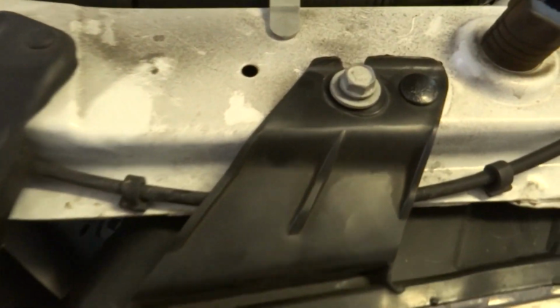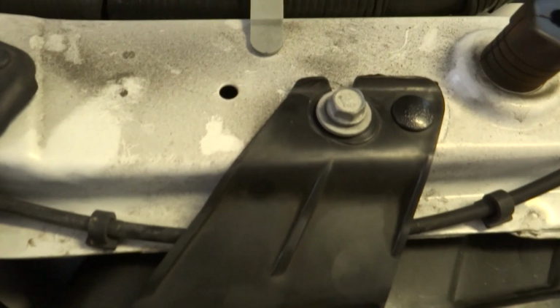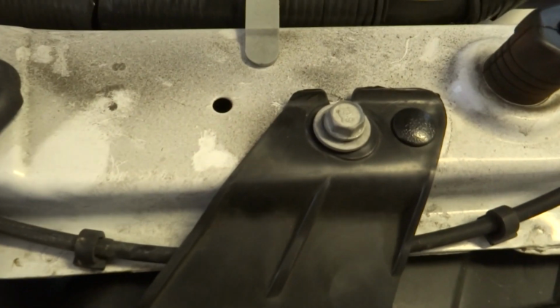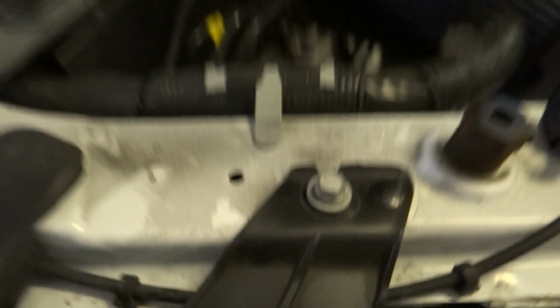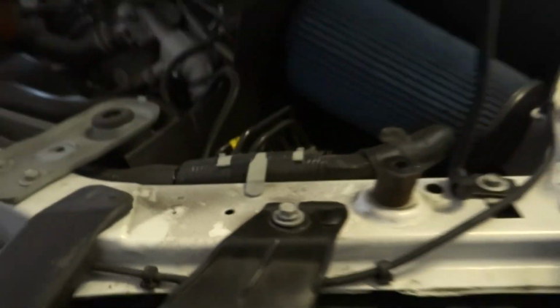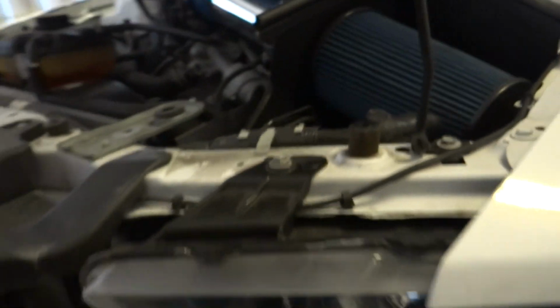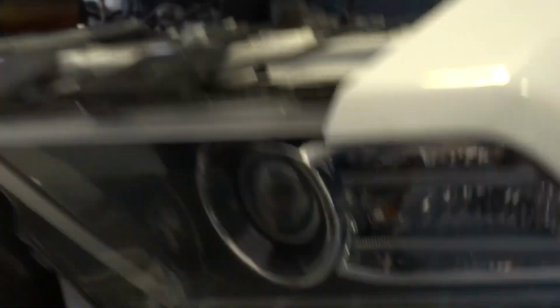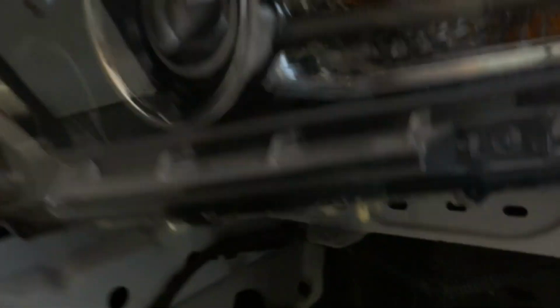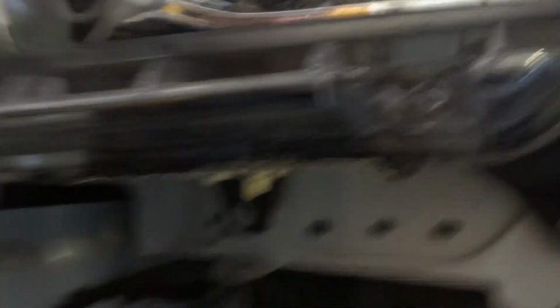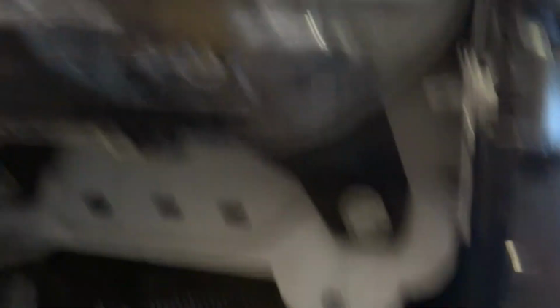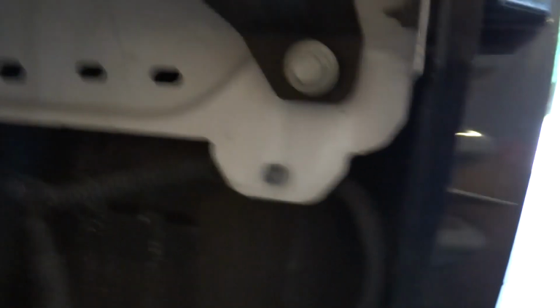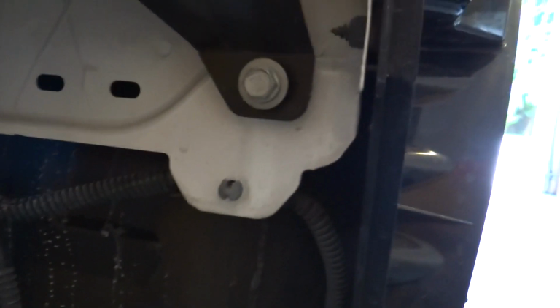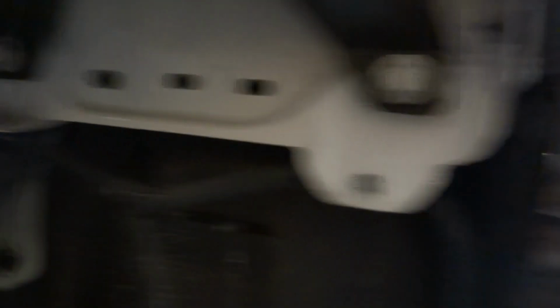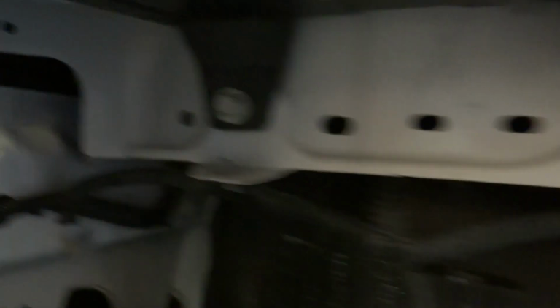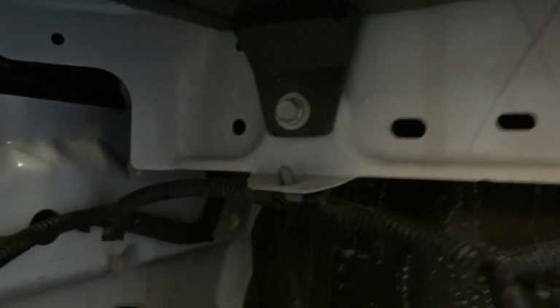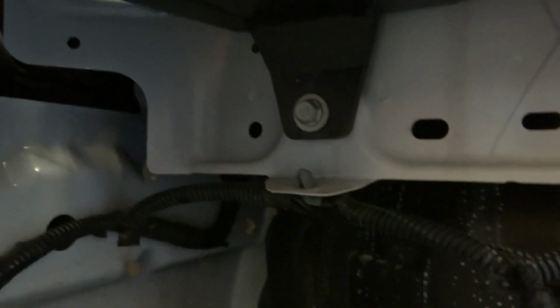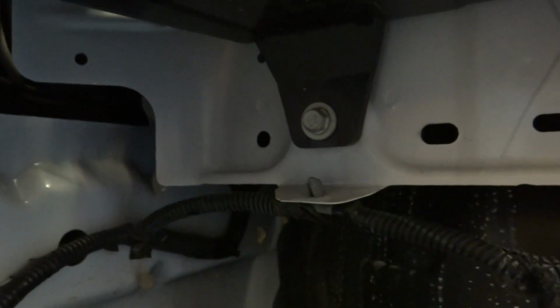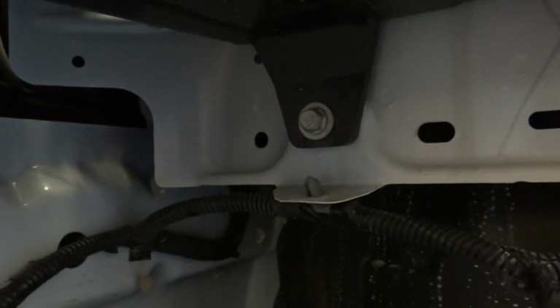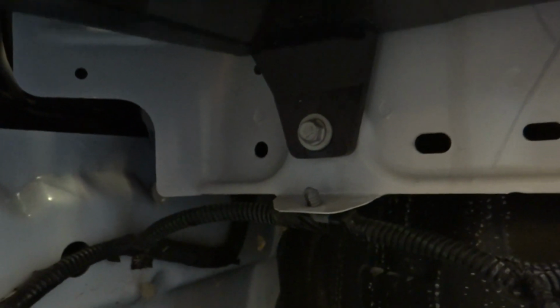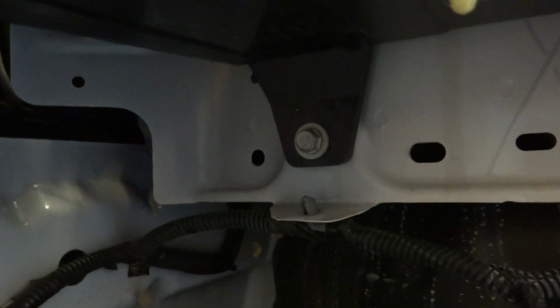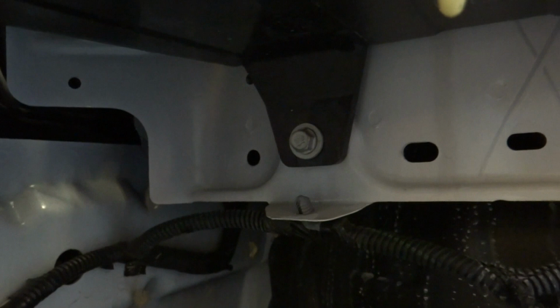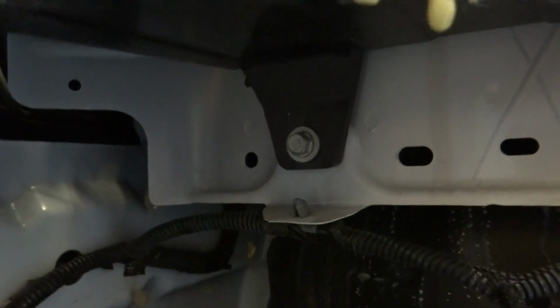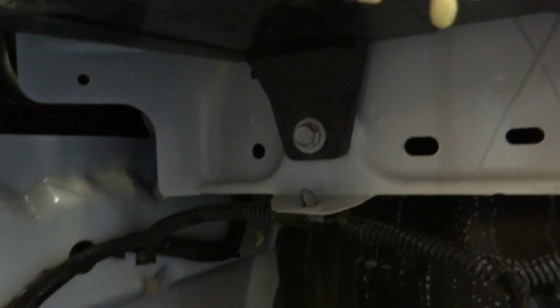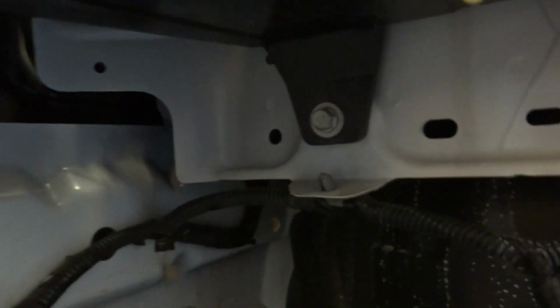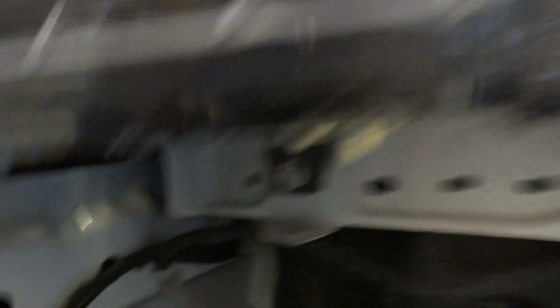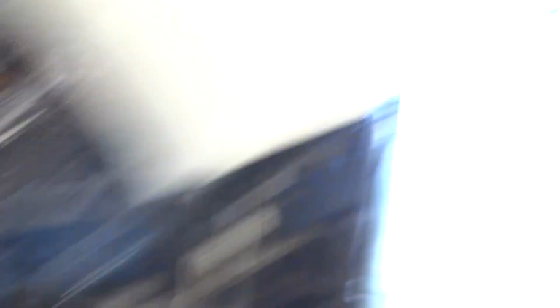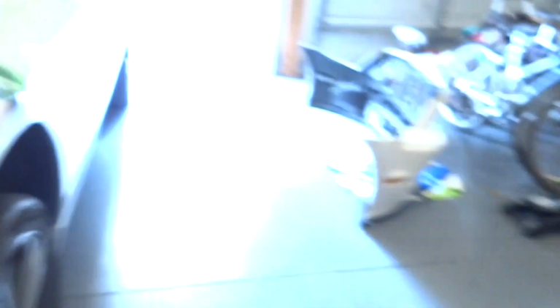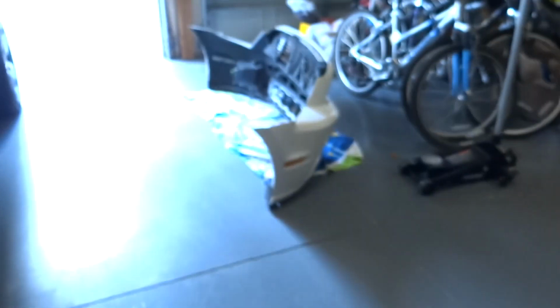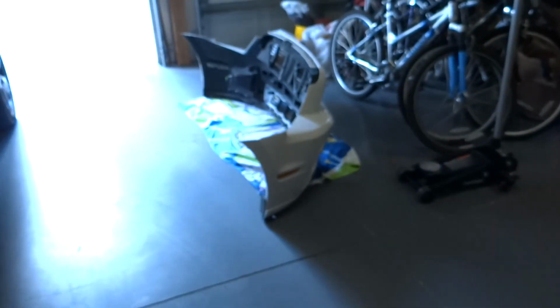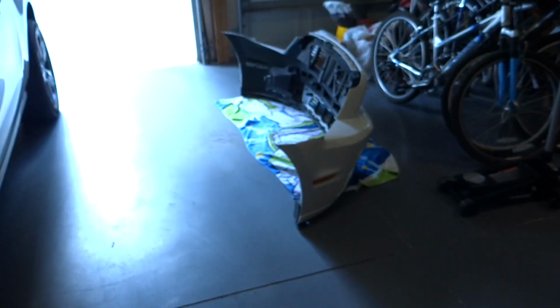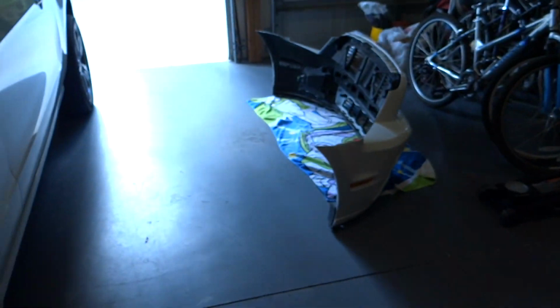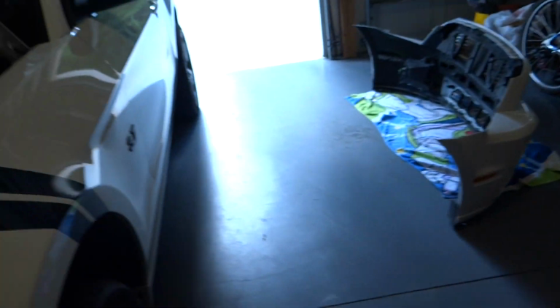You've got one 10 millimeter bolt here, one 10 millimeter here, and then one 10 millimeter bolt there. Once you get the bumper off, that's what you're gonna get to.